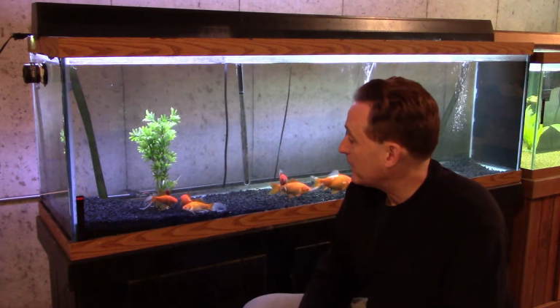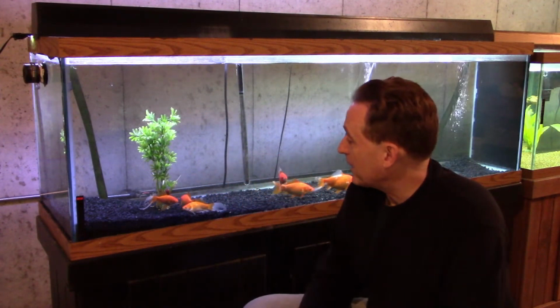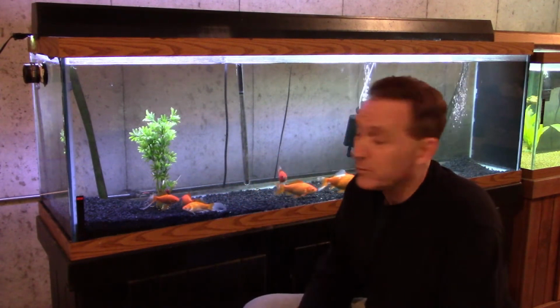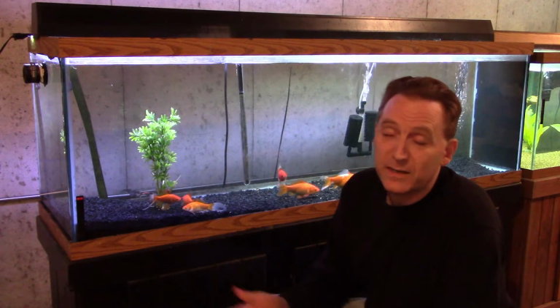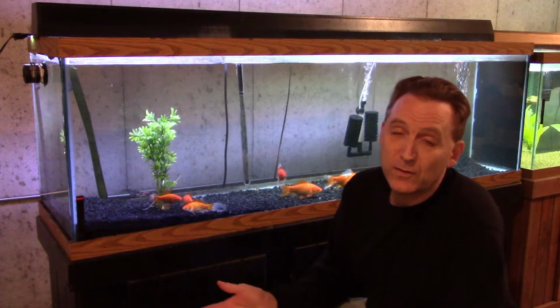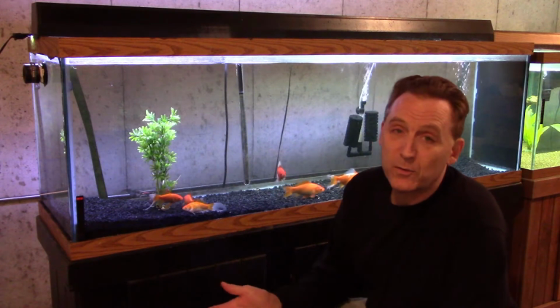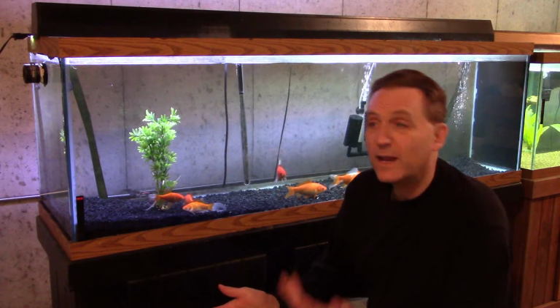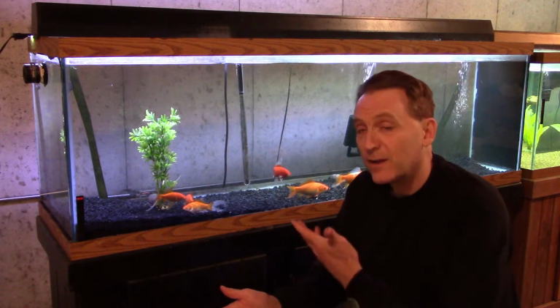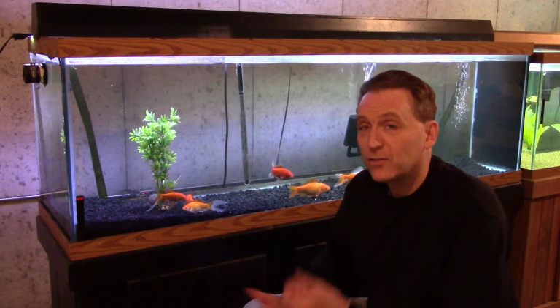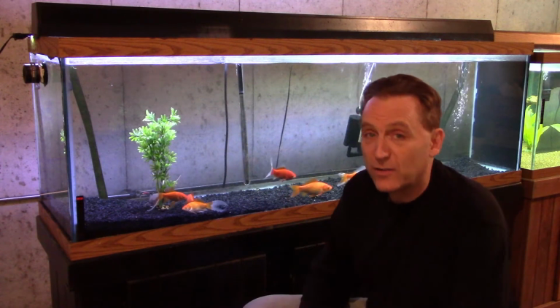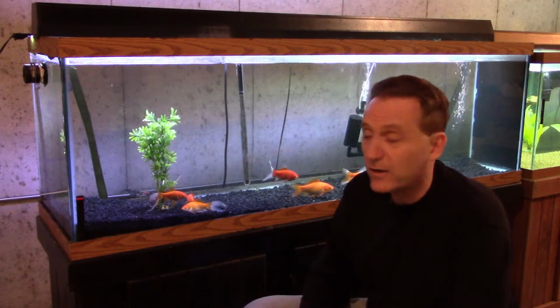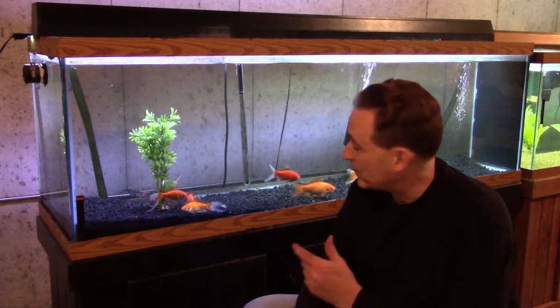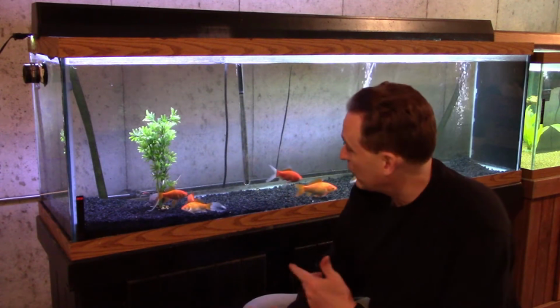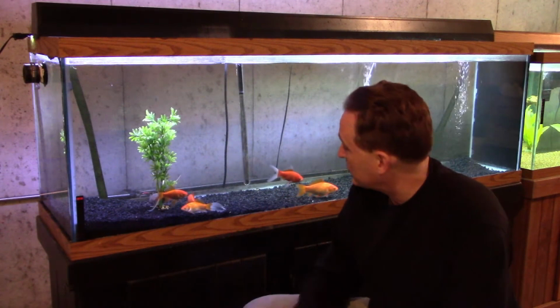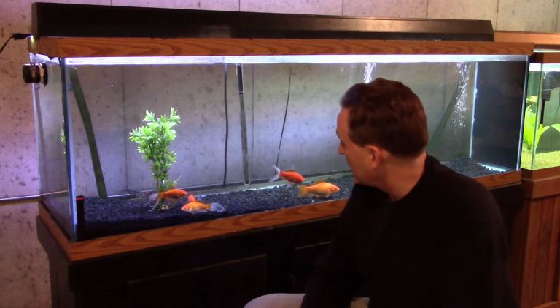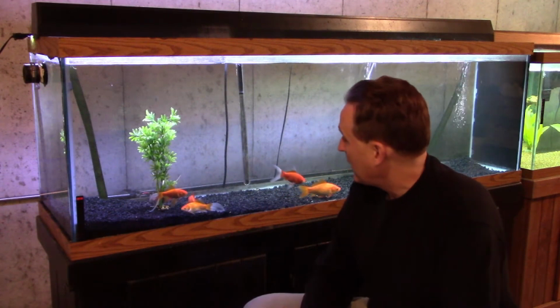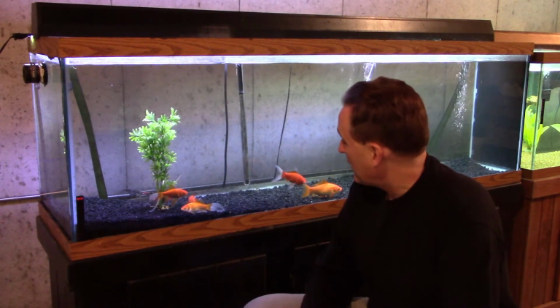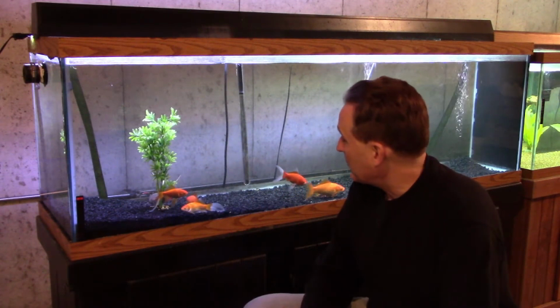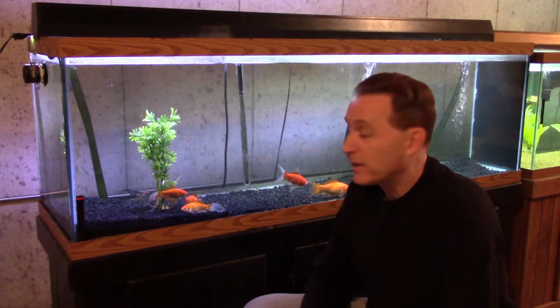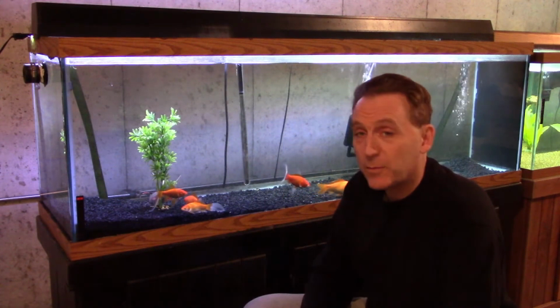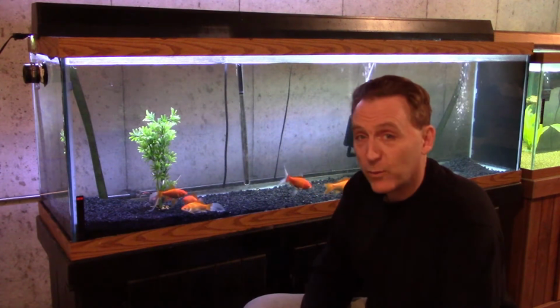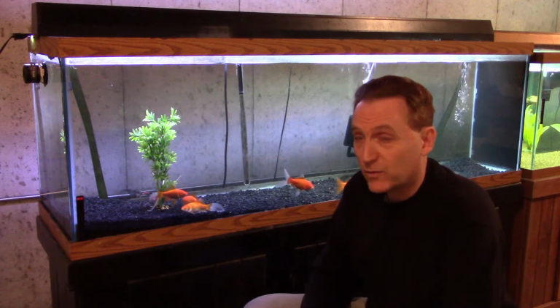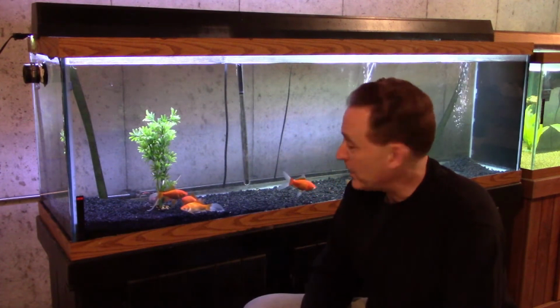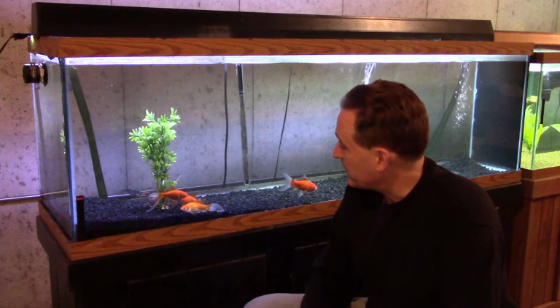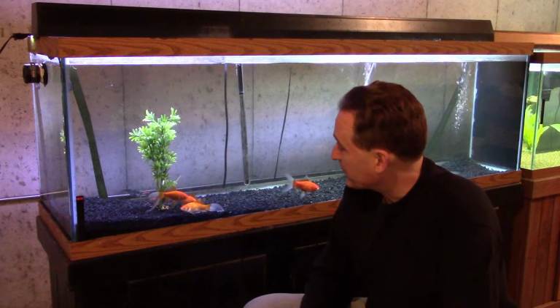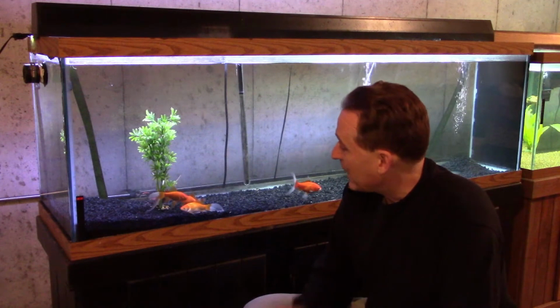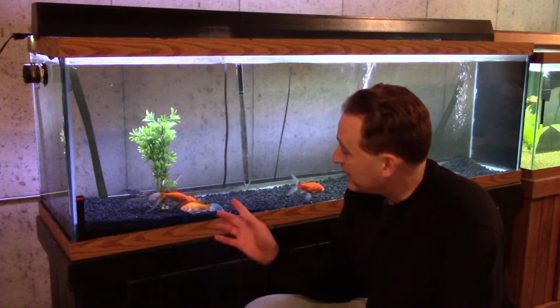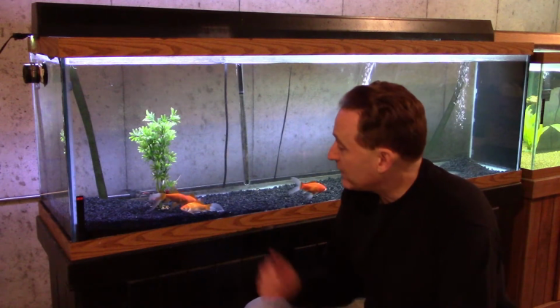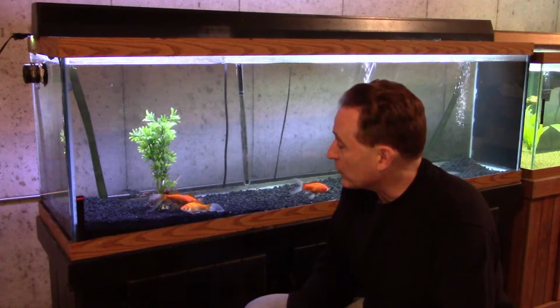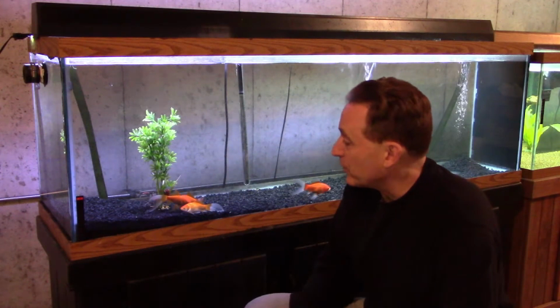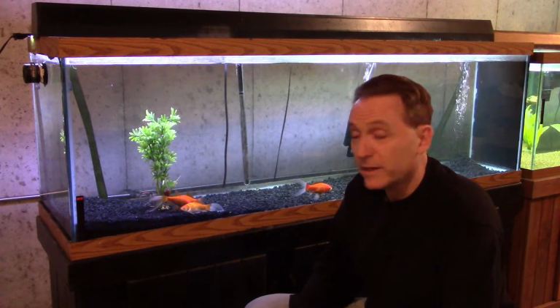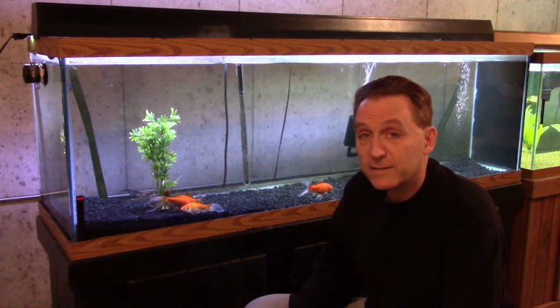Now, there could be a difference between having Oscars in there versus goldfish, but I'm really happy with the way it's turned out. And these guys are growing really nicely.